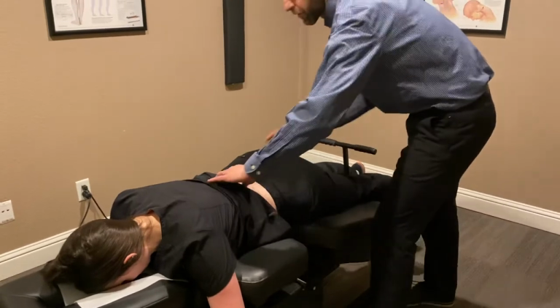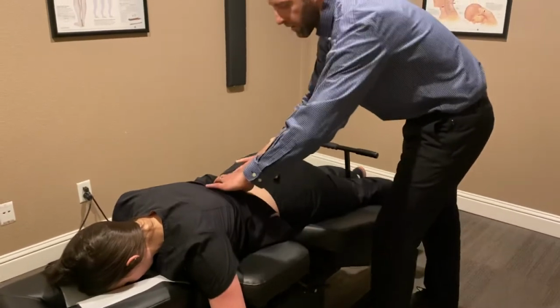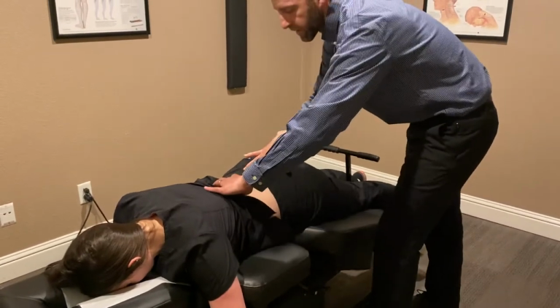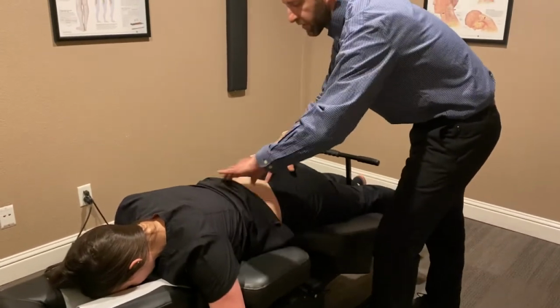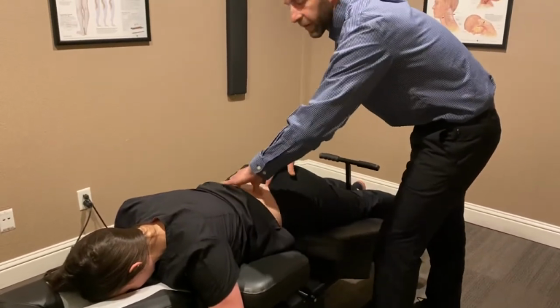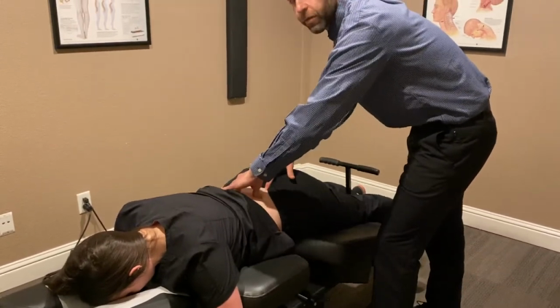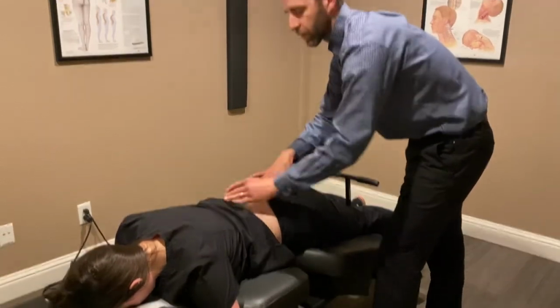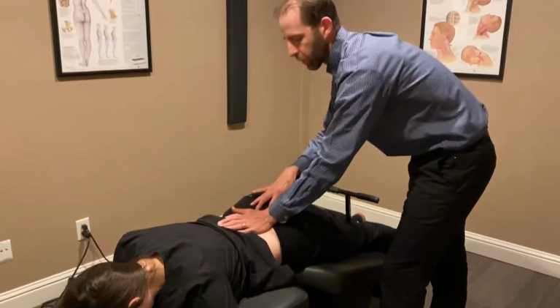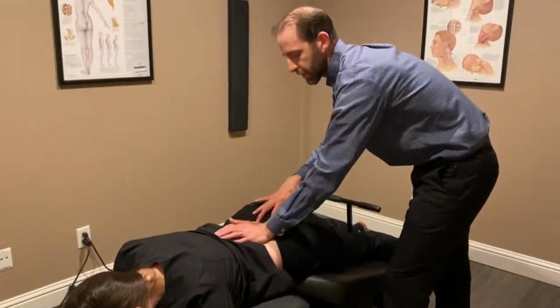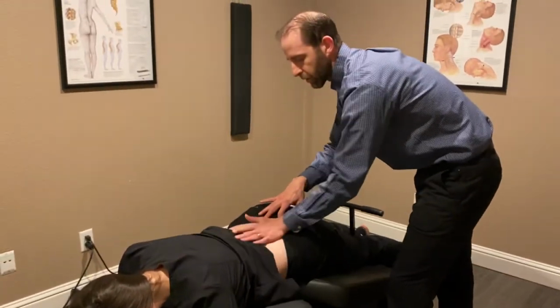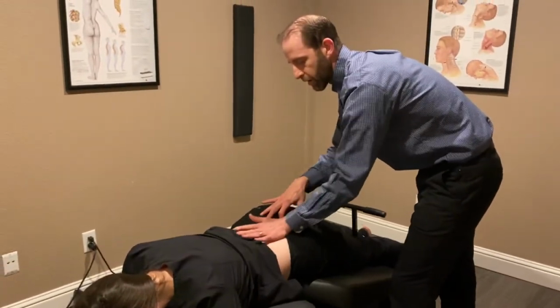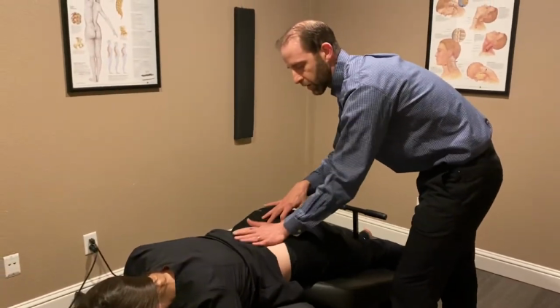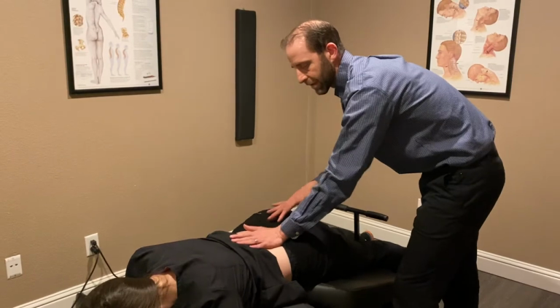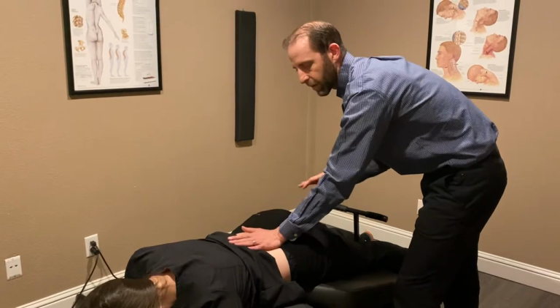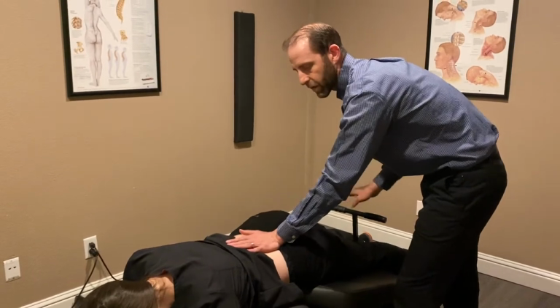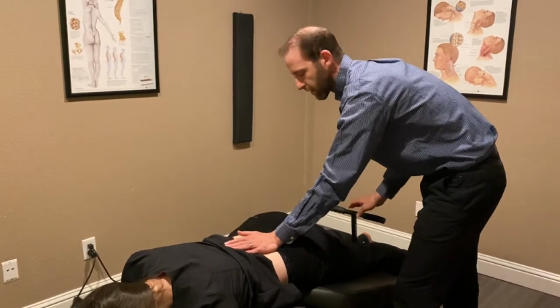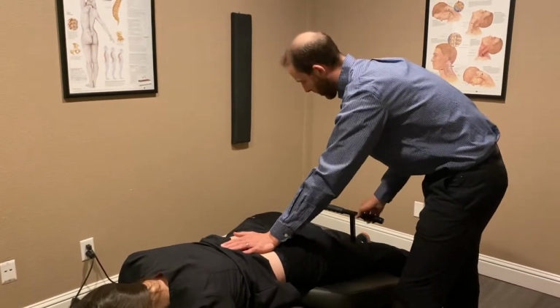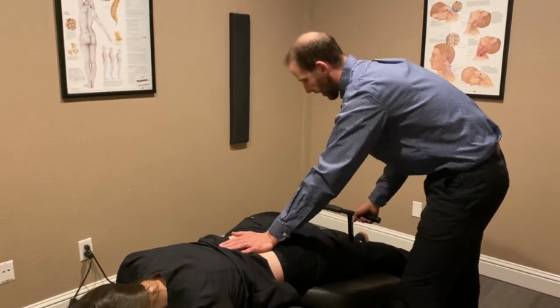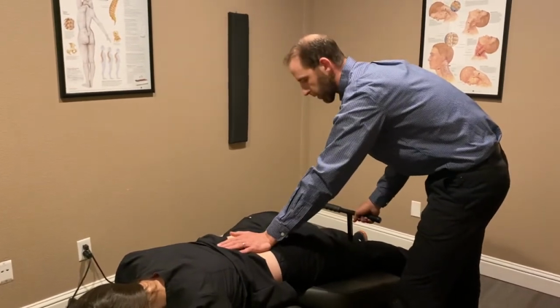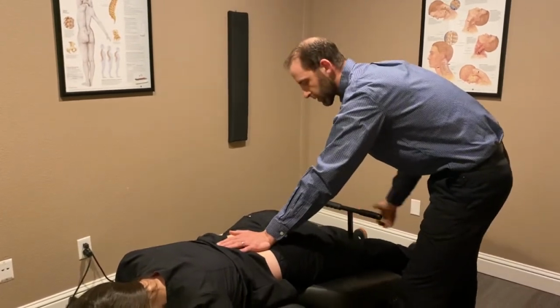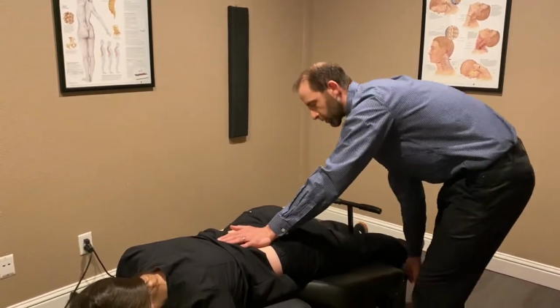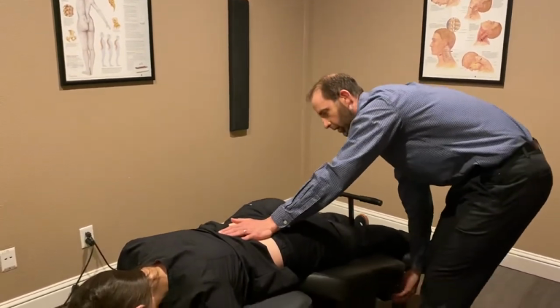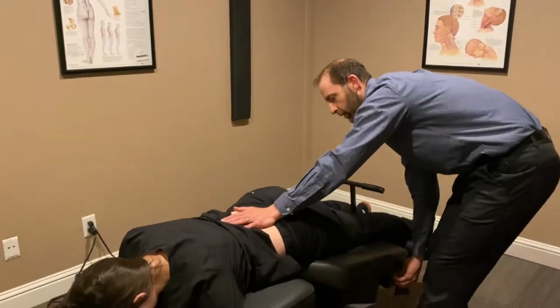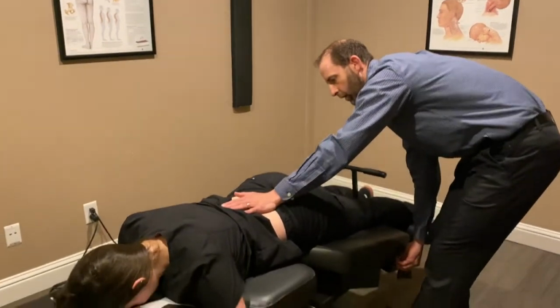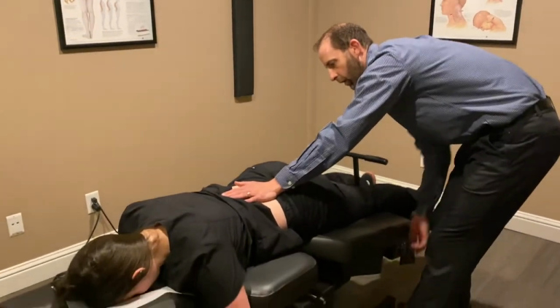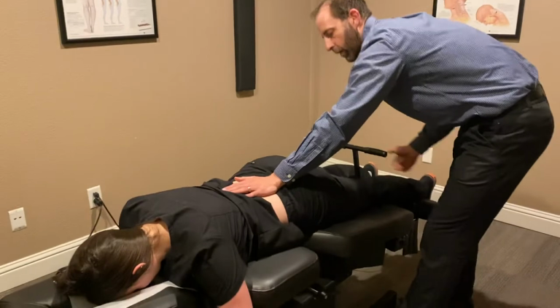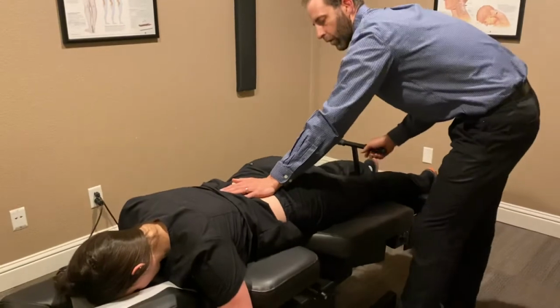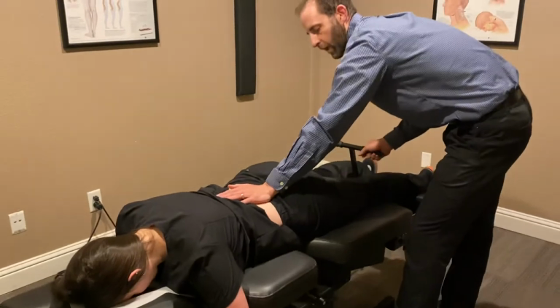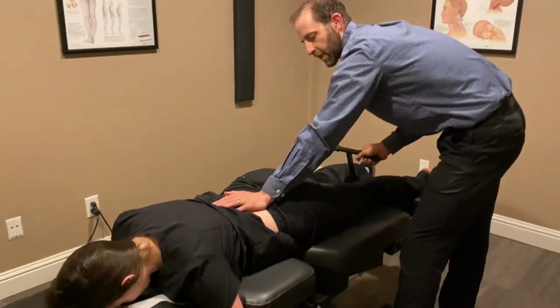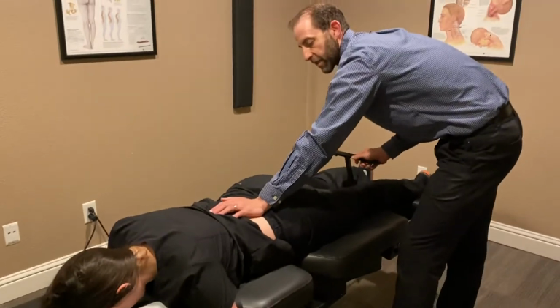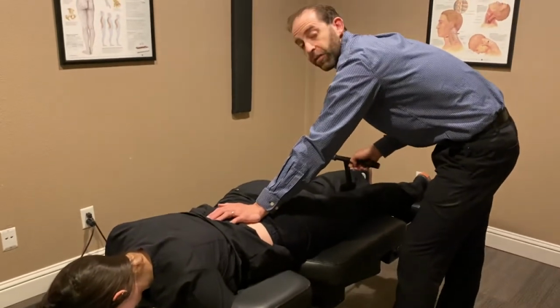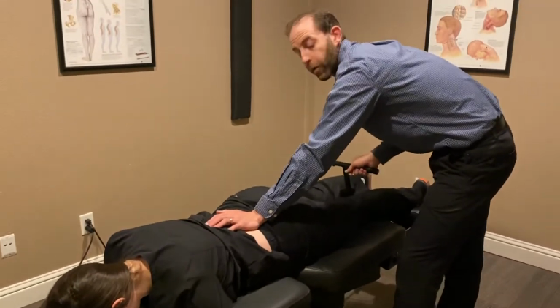So if someone's fairly acute, we'll keep it really slow, use a slight amount of pressure, and we're able to wedge each individual vertebrae open.